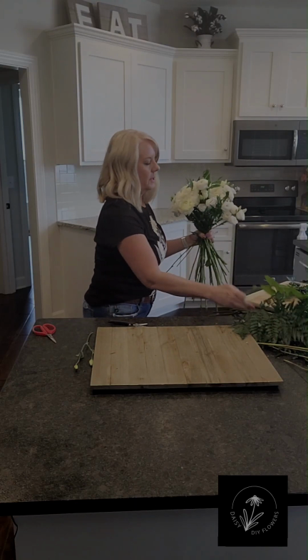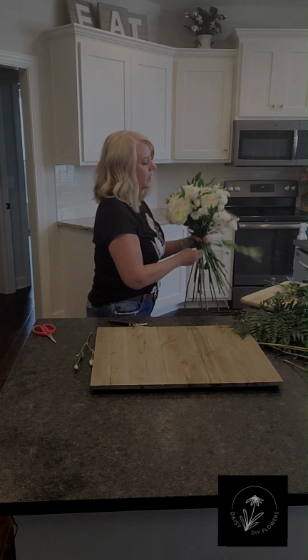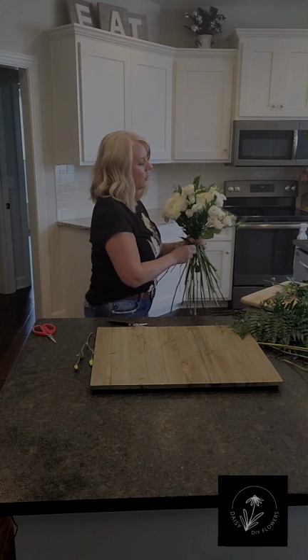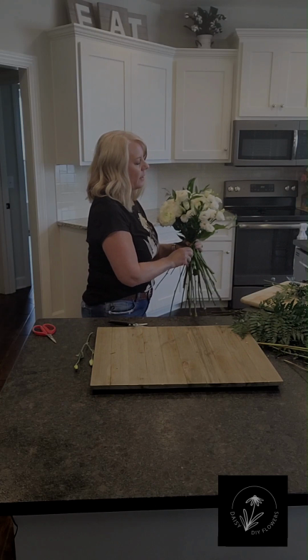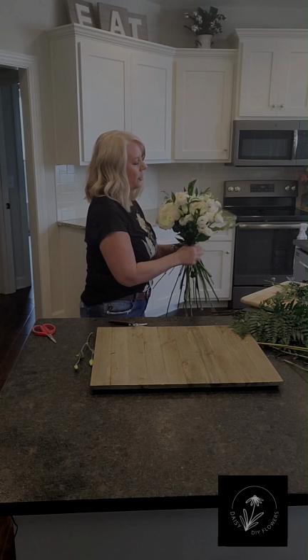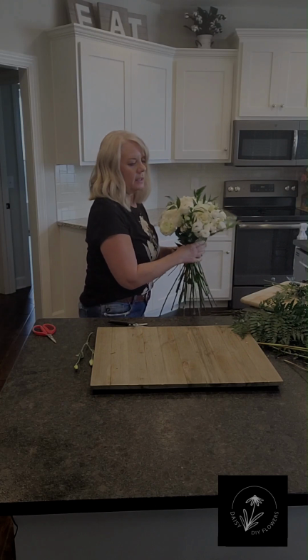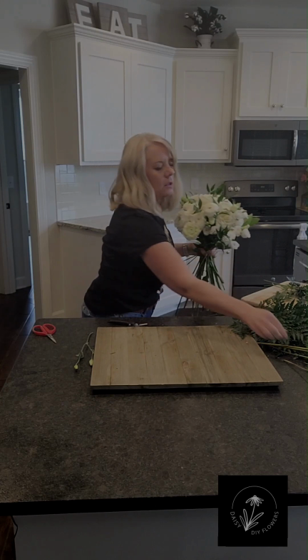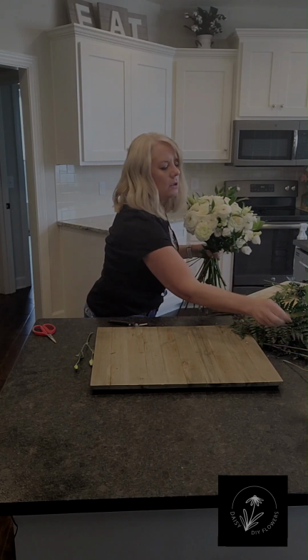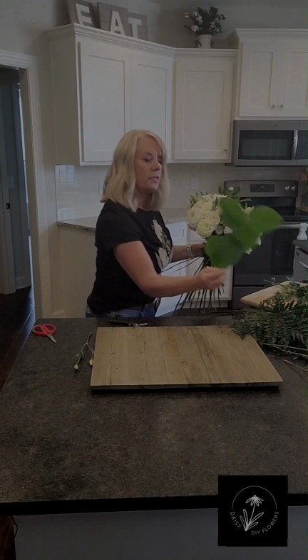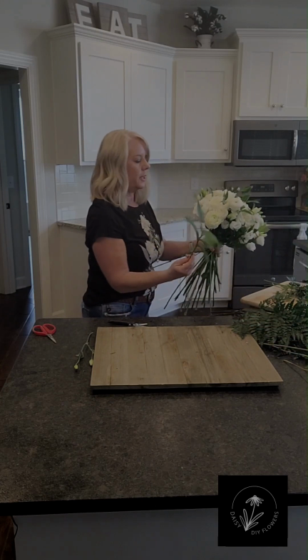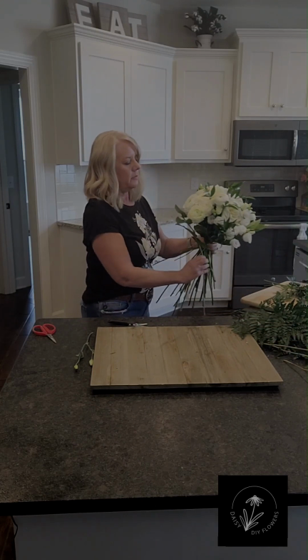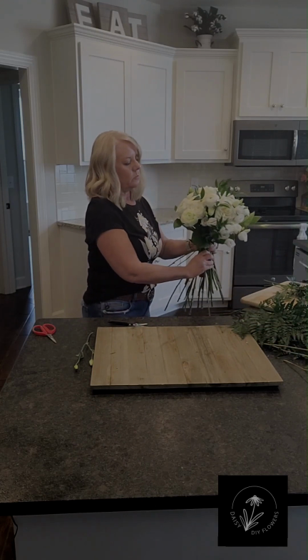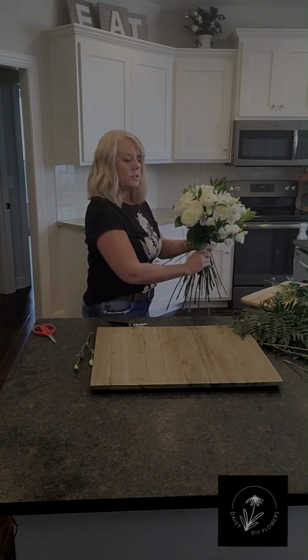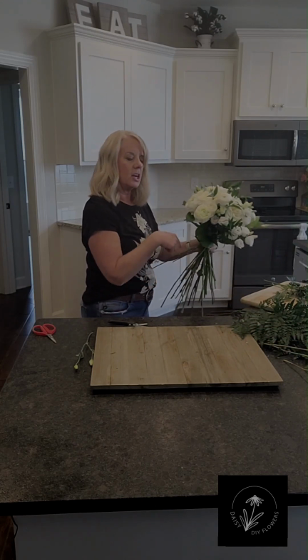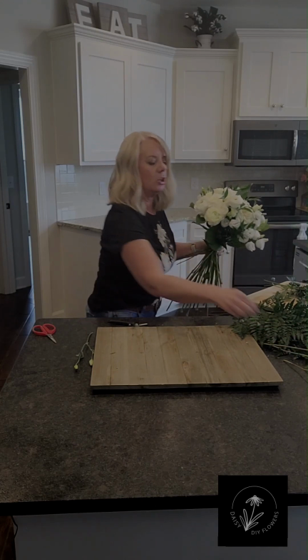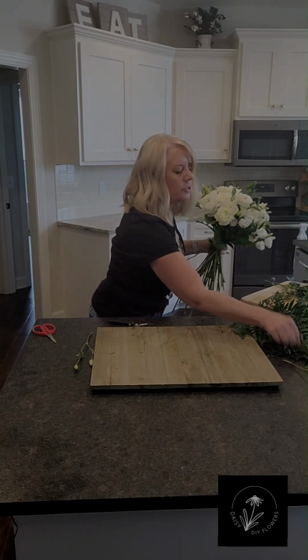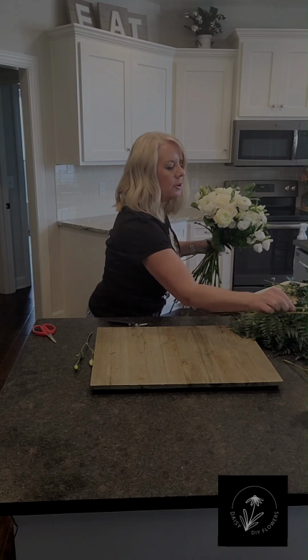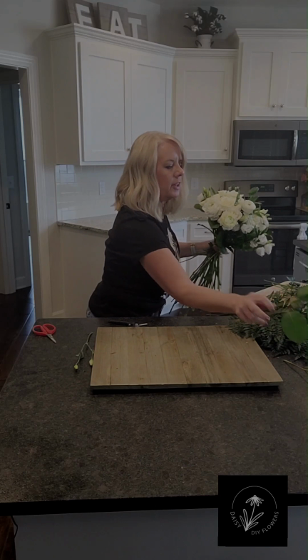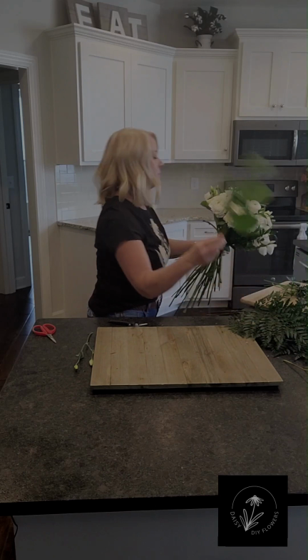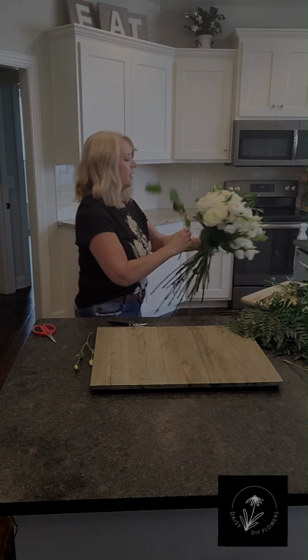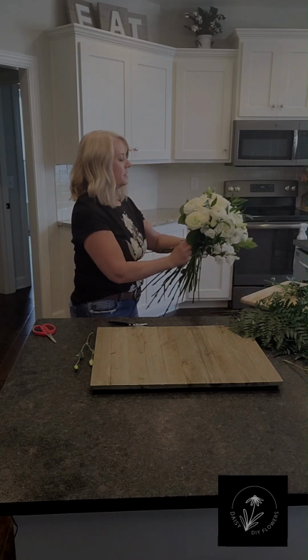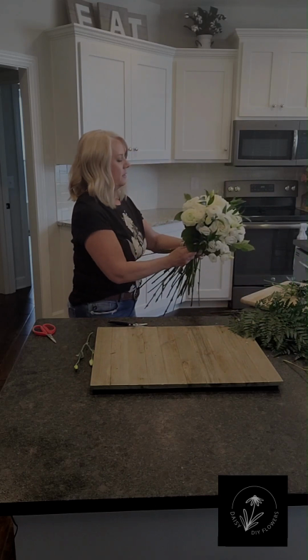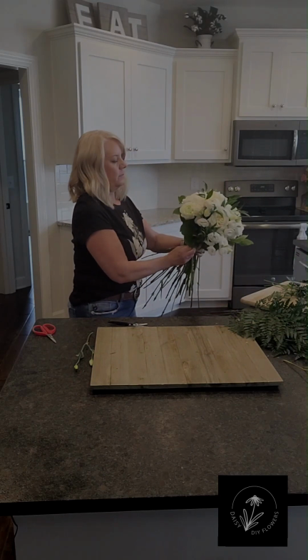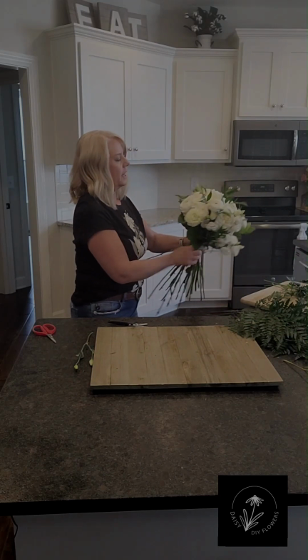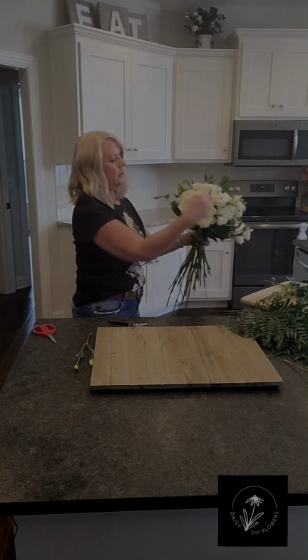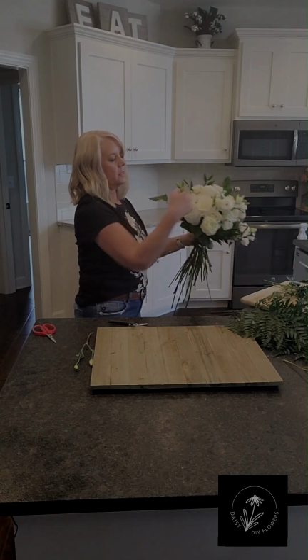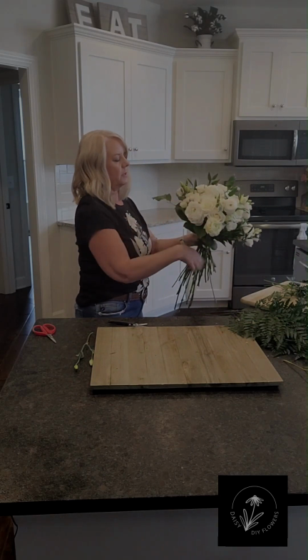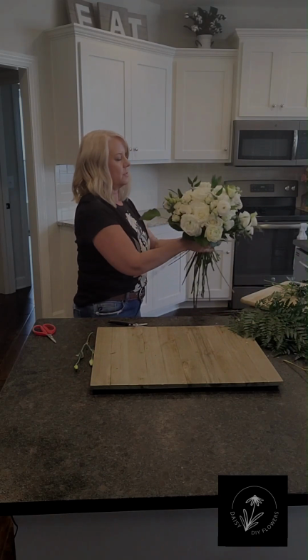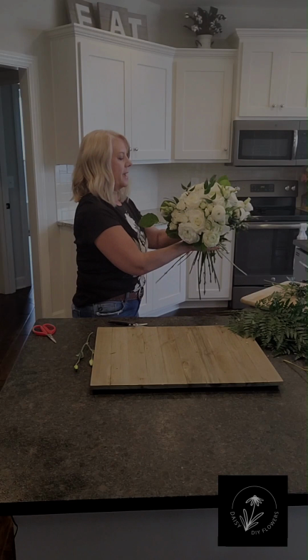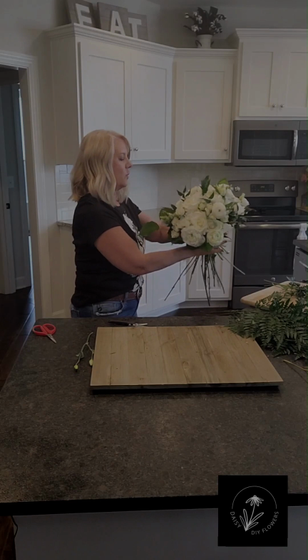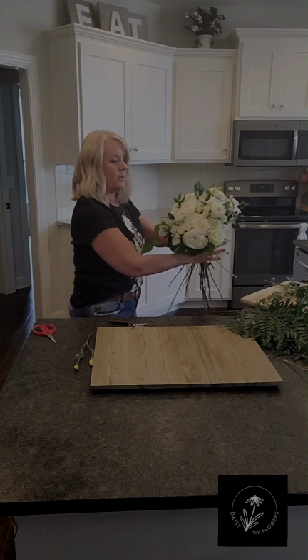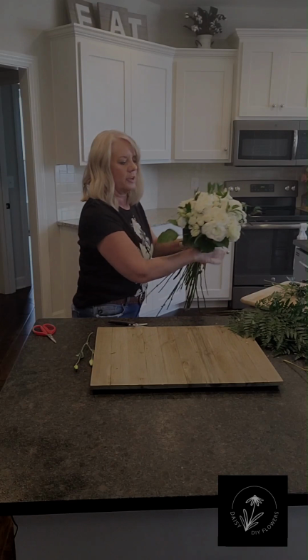I'm going to go around the whole thing with greenery to kind of make a collar for the flowers themselves. I kind of like this shape a little, so I'm accentuating that with the greens.